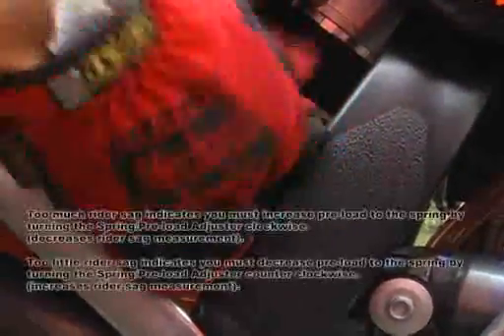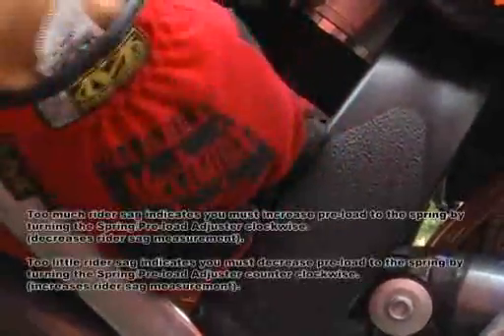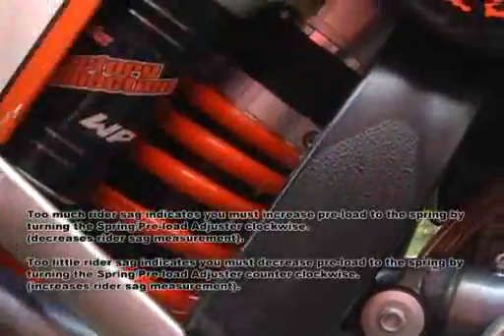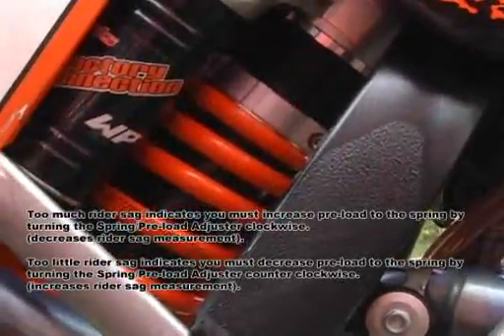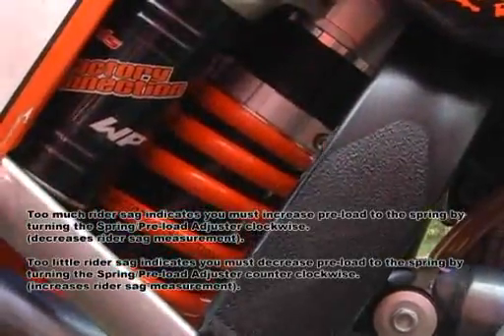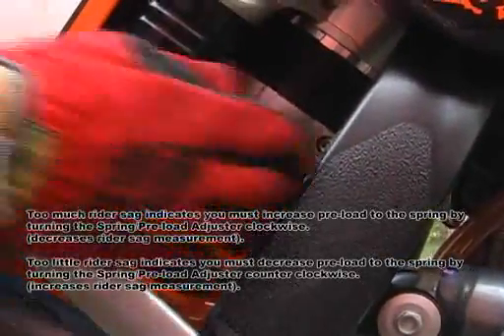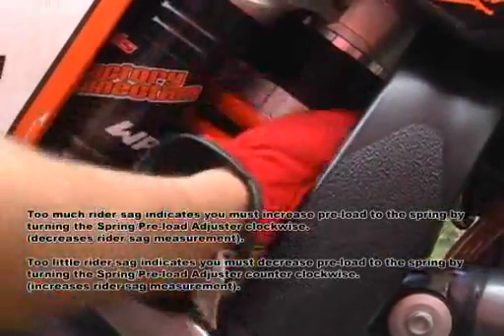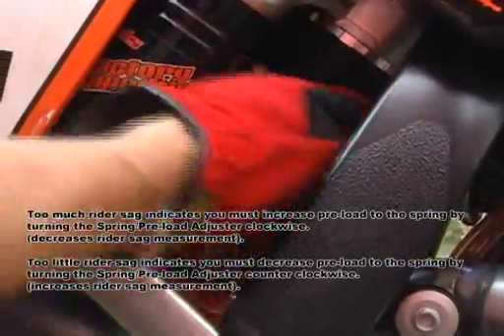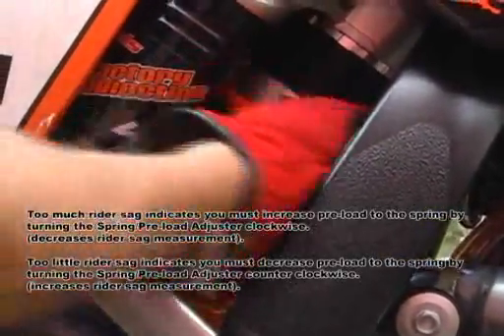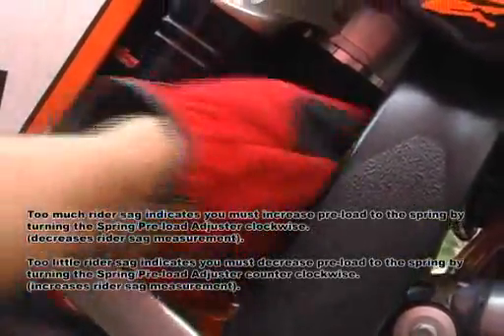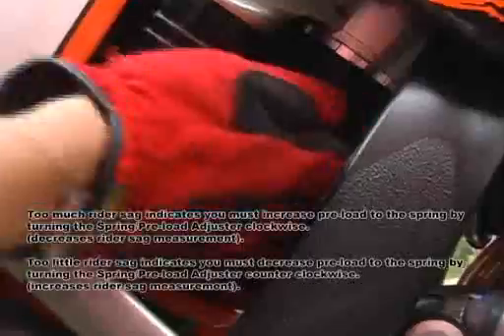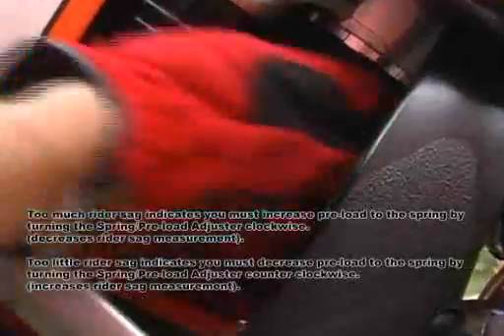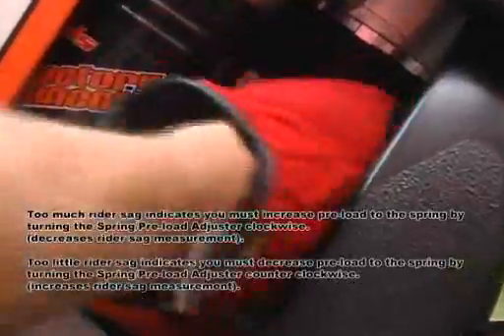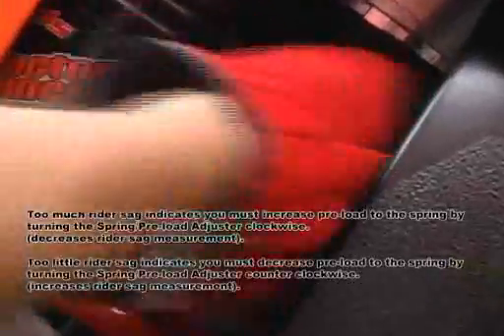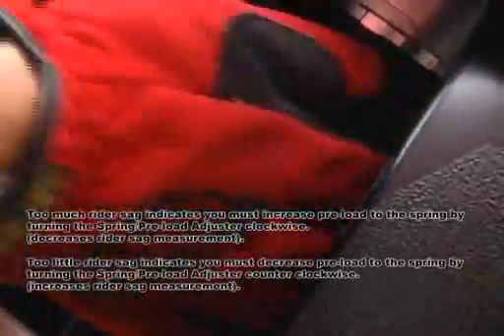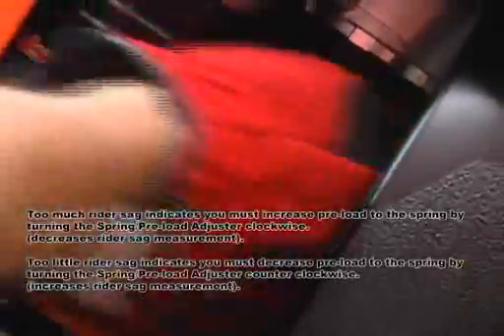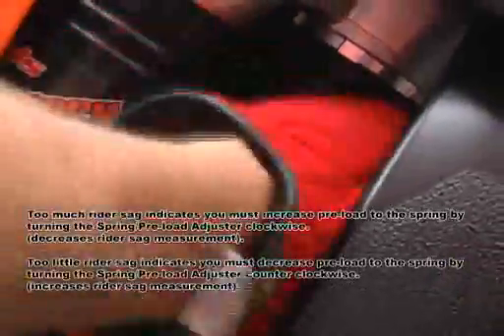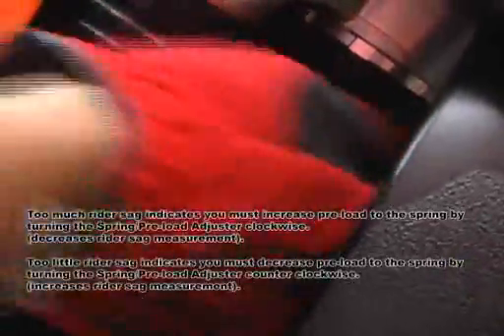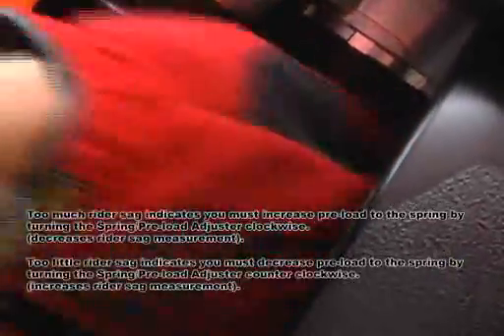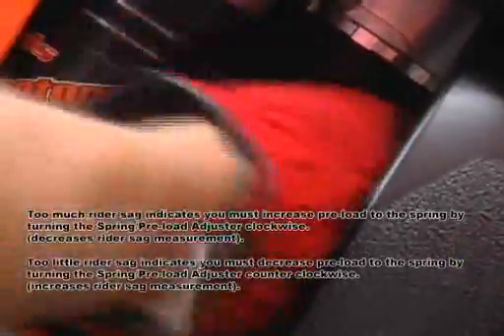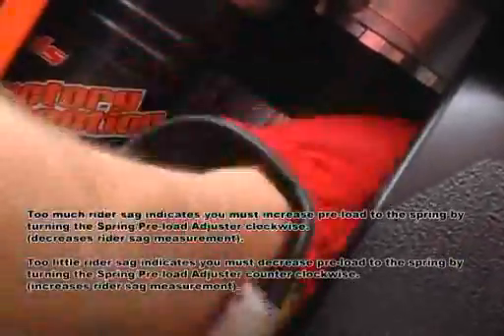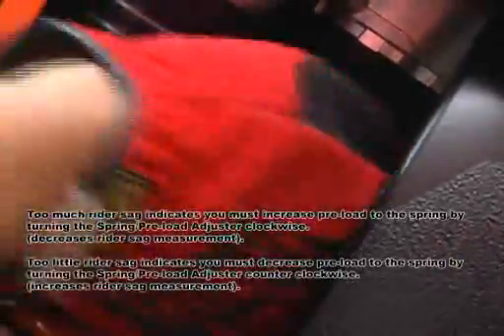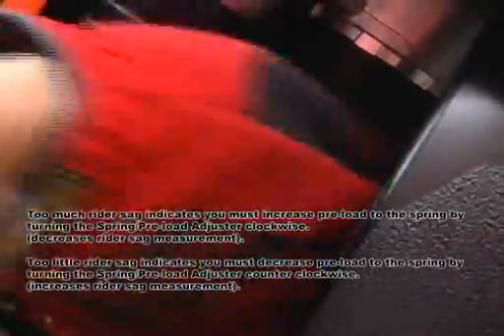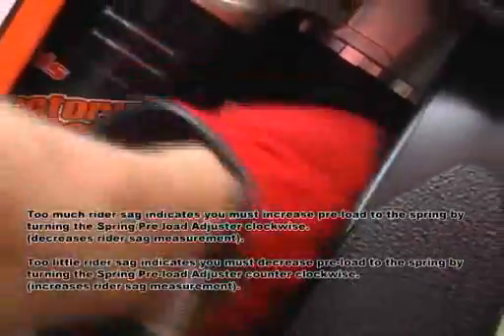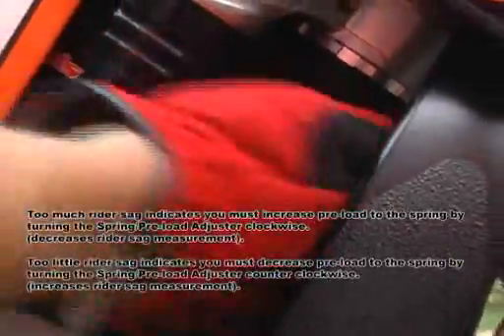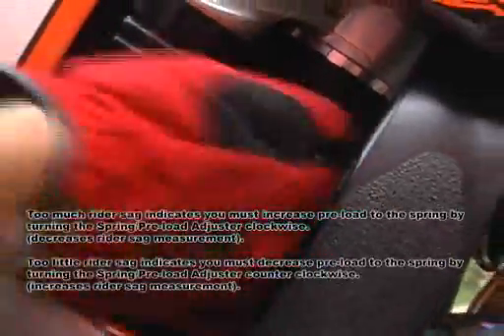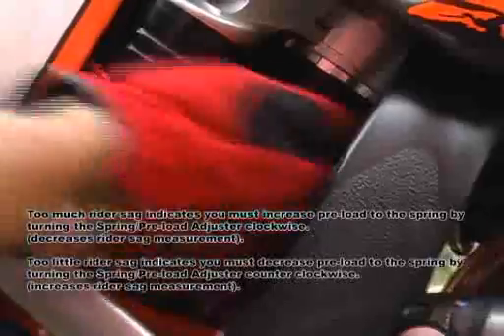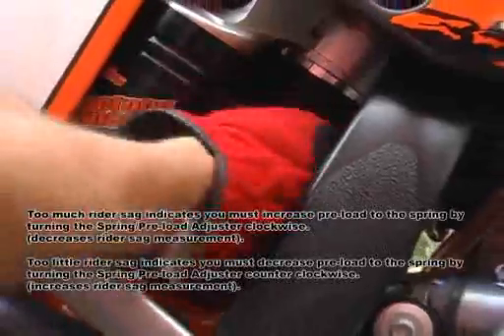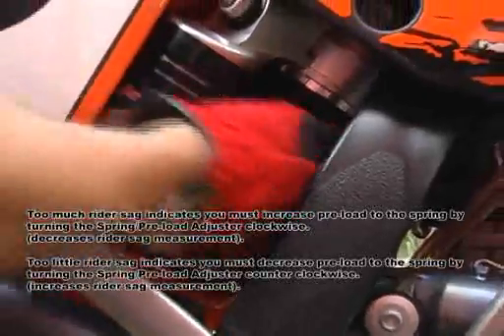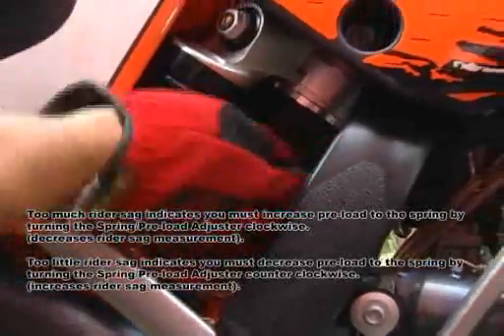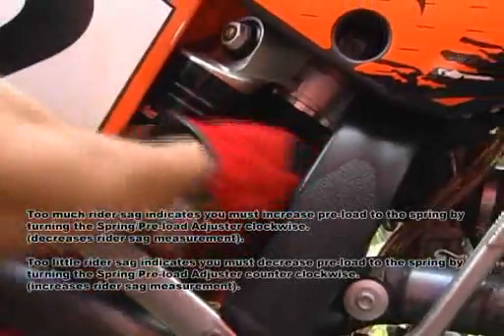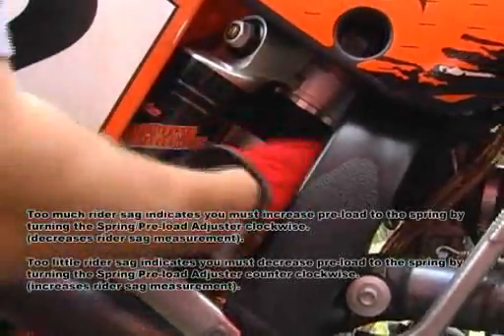Here you can see us adjusting the preload on the shock spring in order to change the rider sag. The initial measurement of sag was way too high, so we had to tighten the shock spring in order to reduce rider sag.